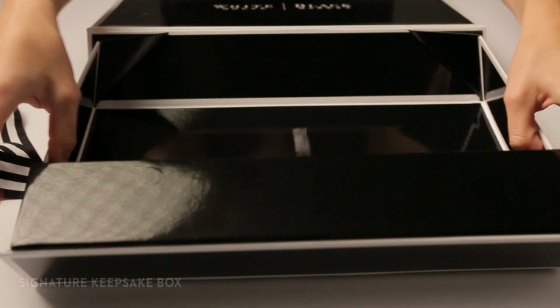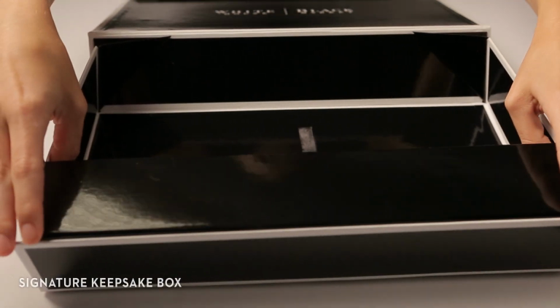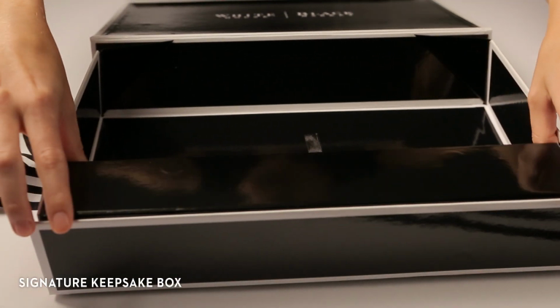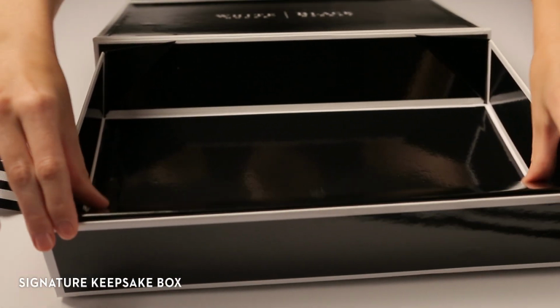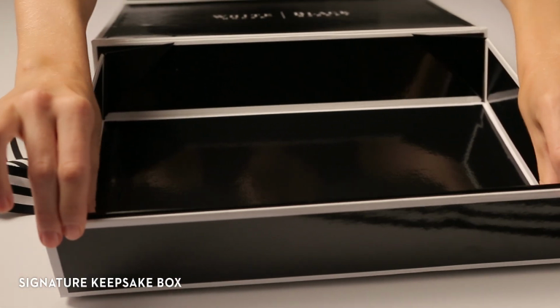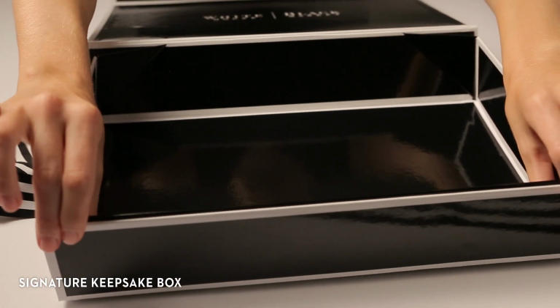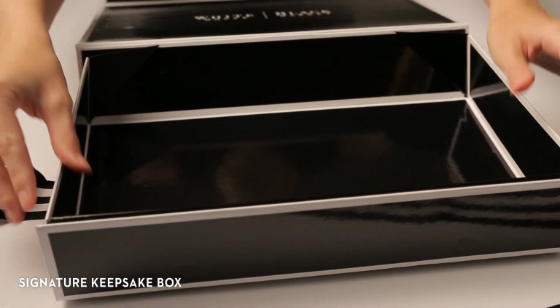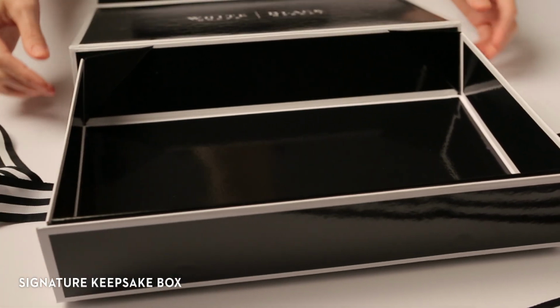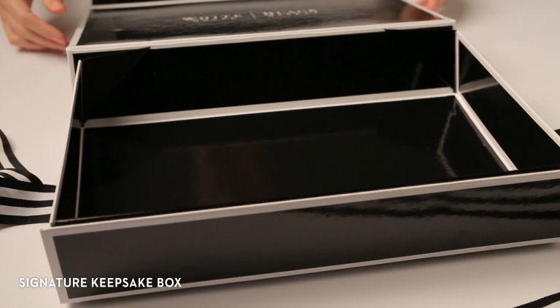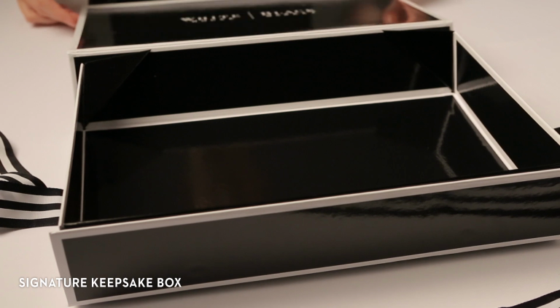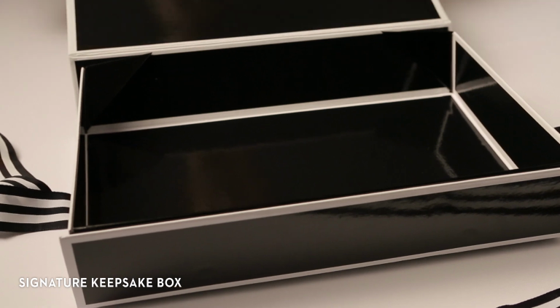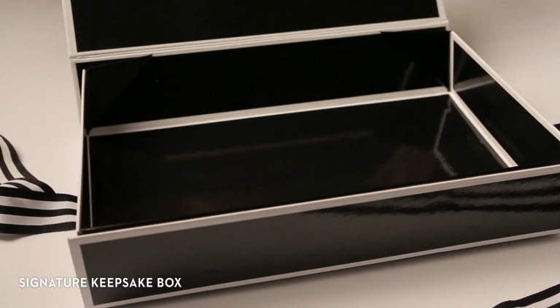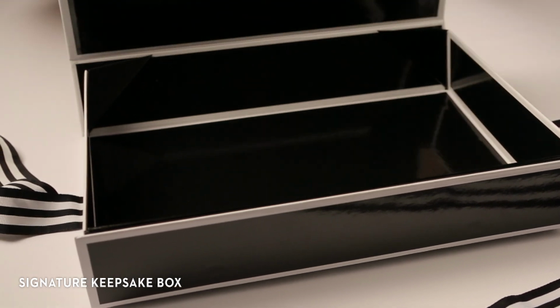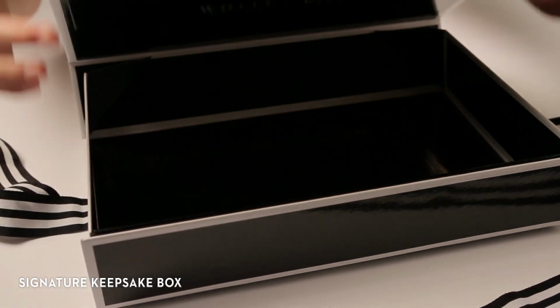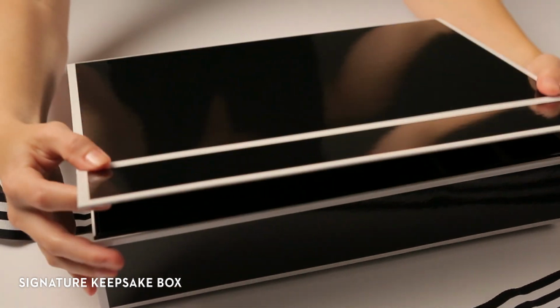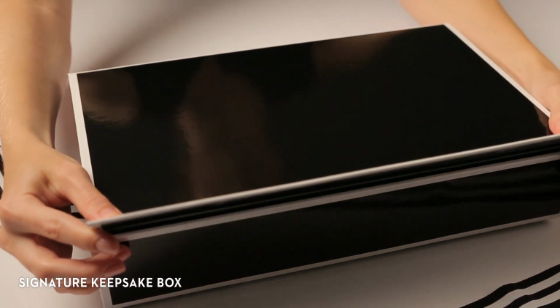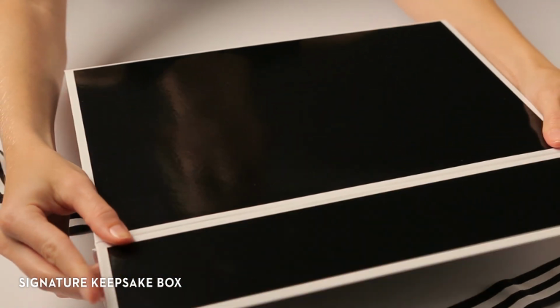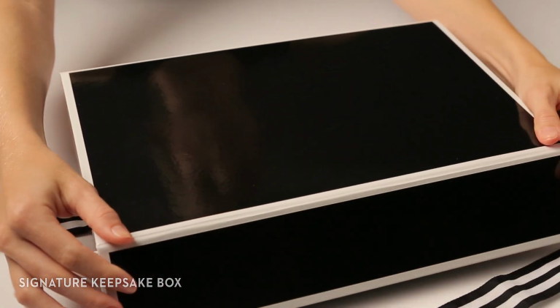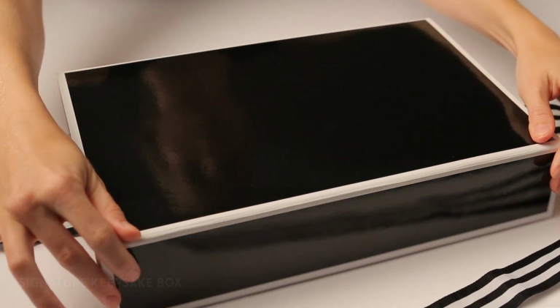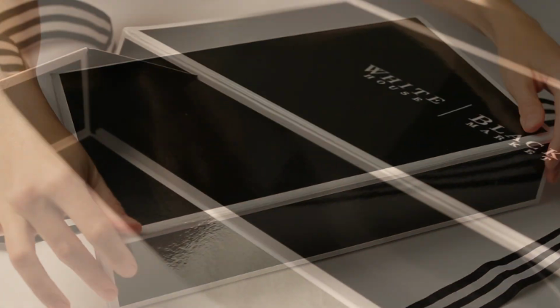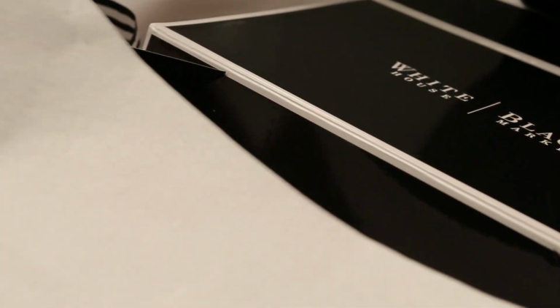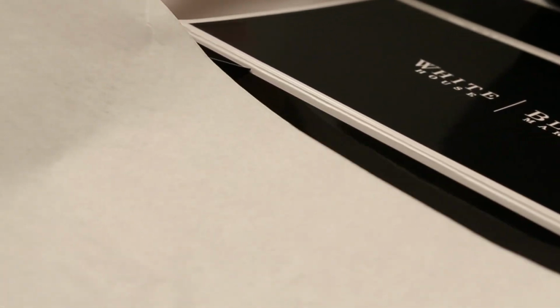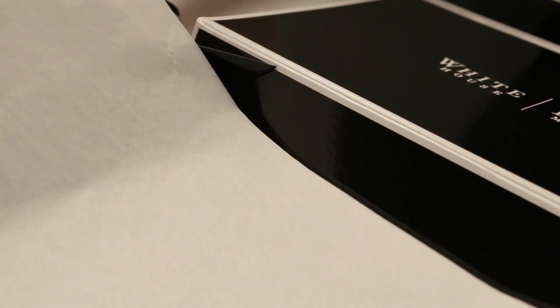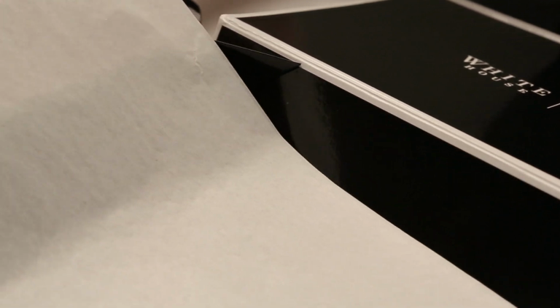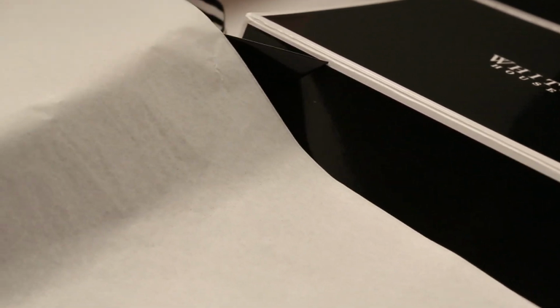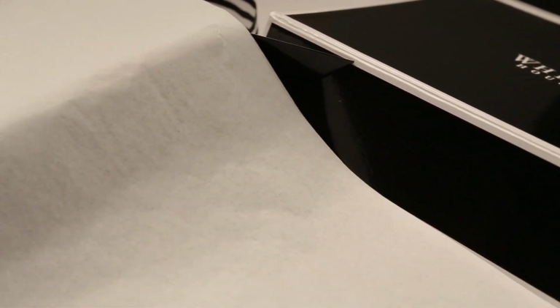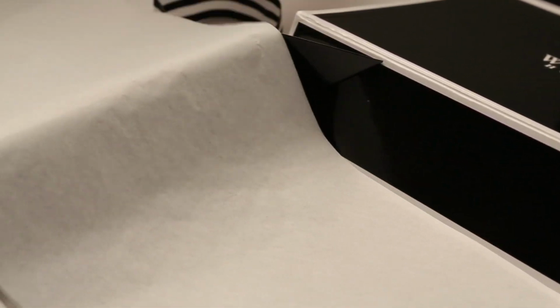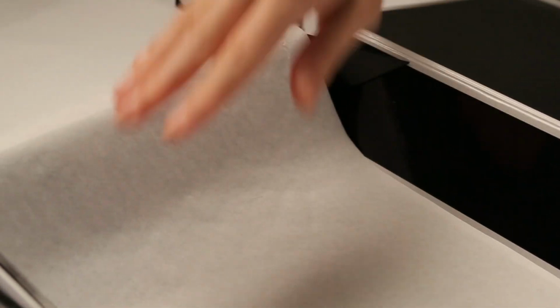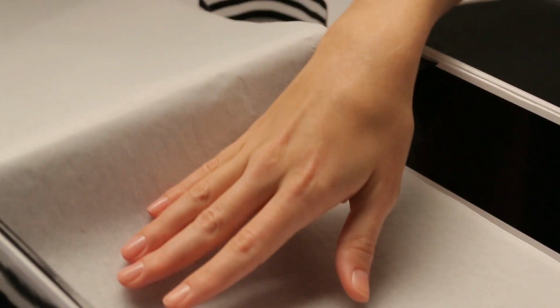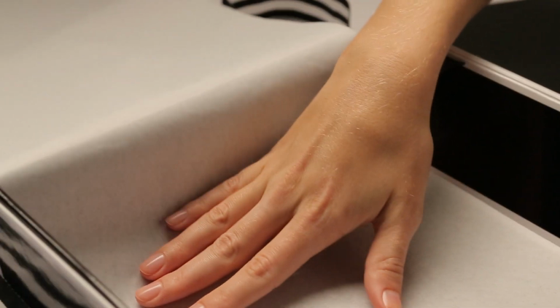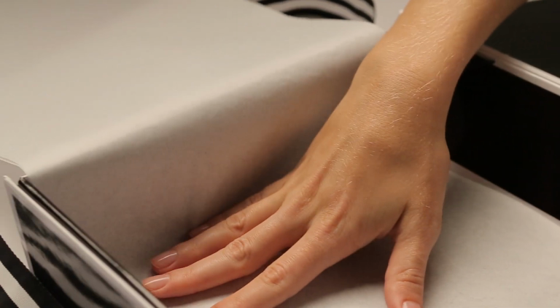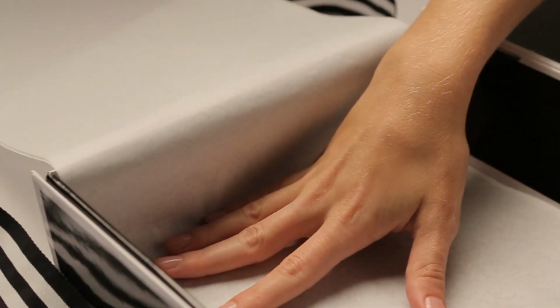It starts with our signature gift box which we designed in classic black and white with a unique magnetic closure. Tissue paper is custom cut for the ideal fit and a flawless presentation.